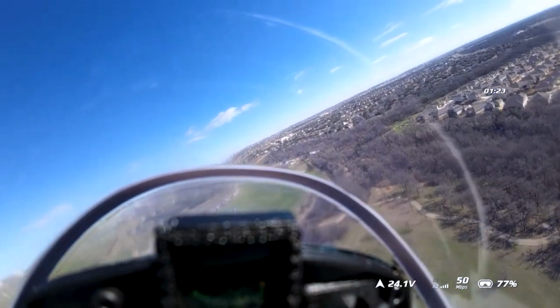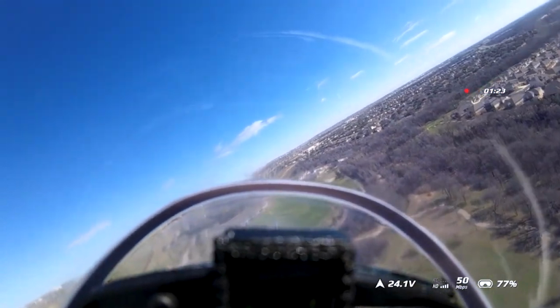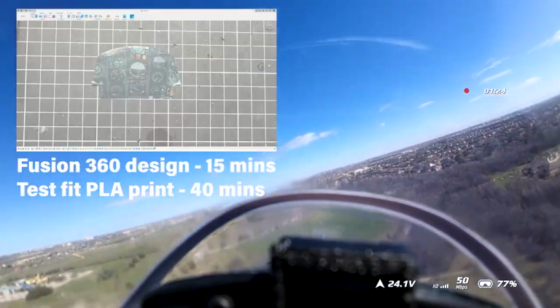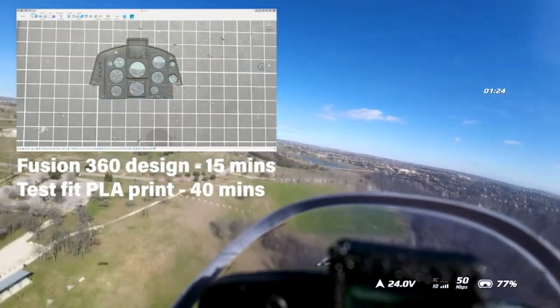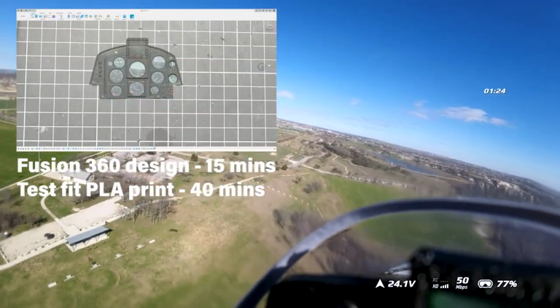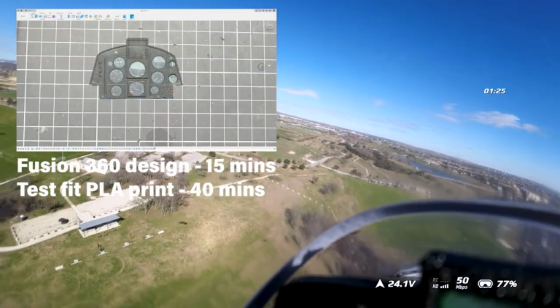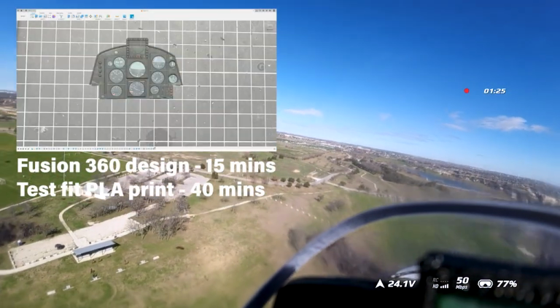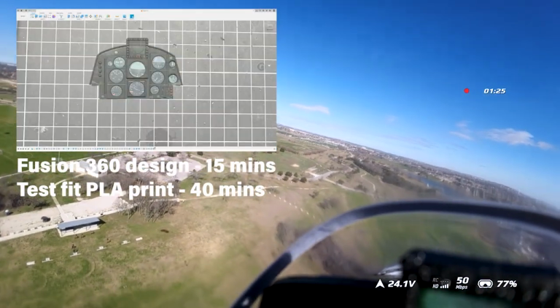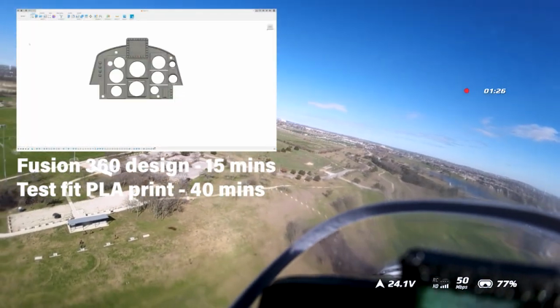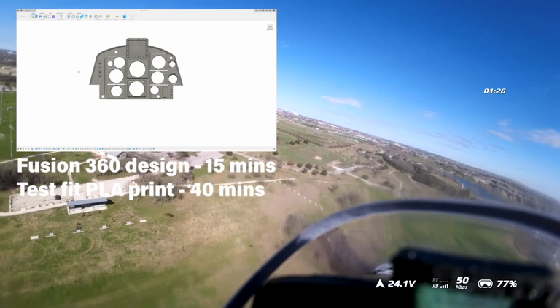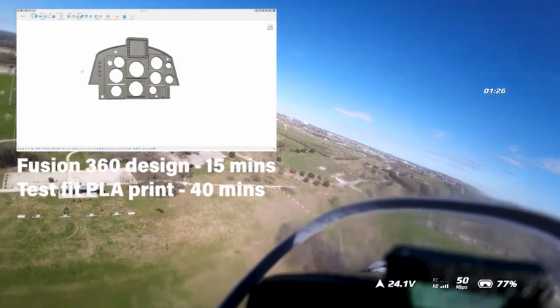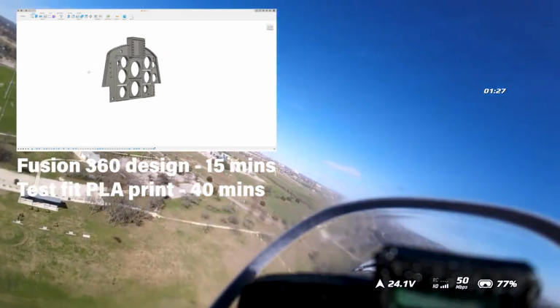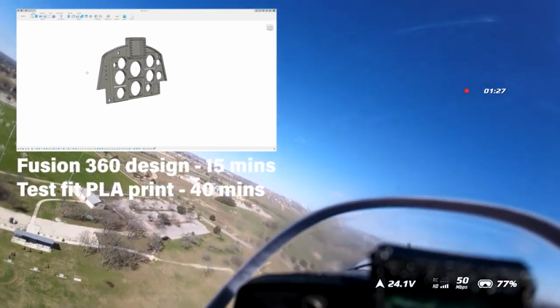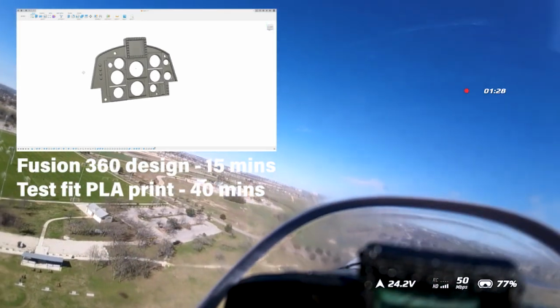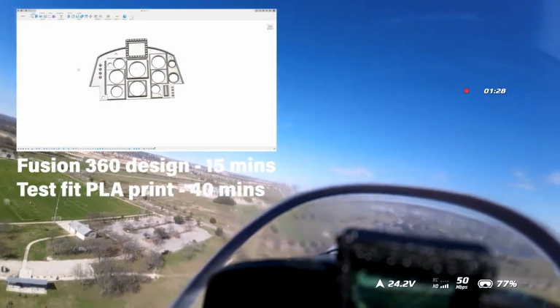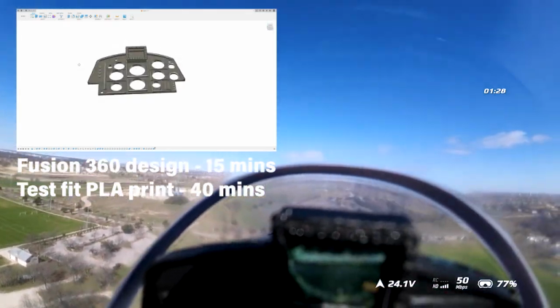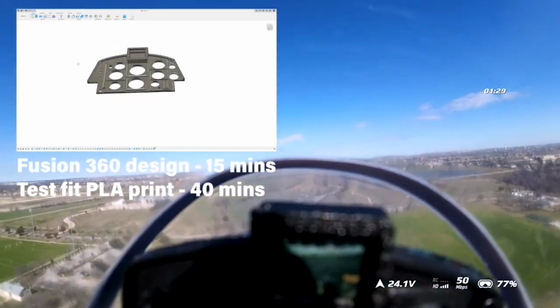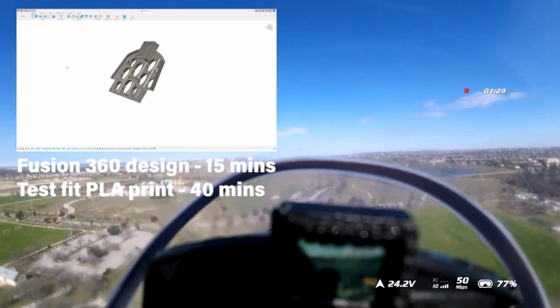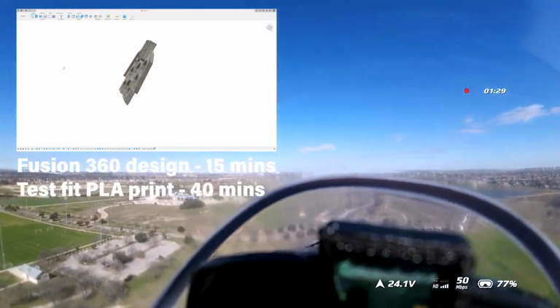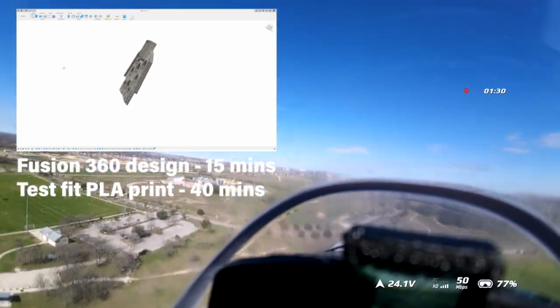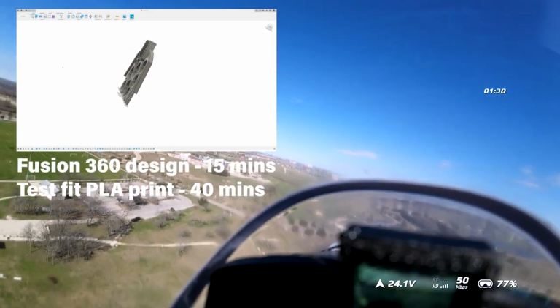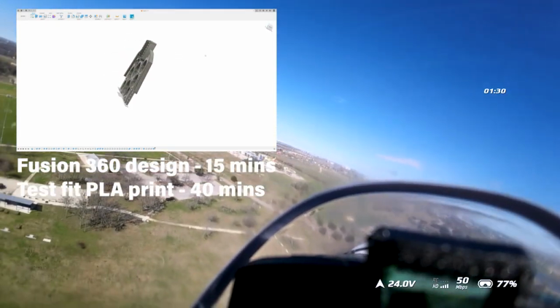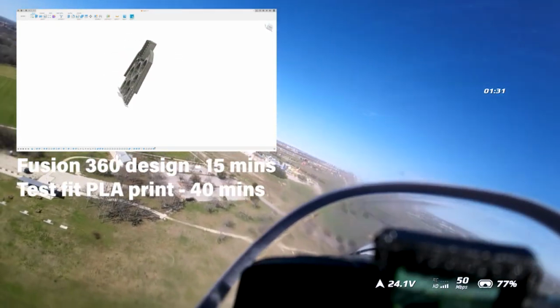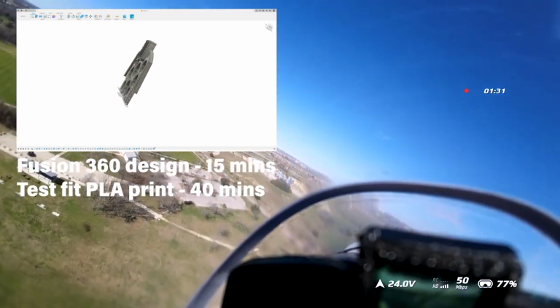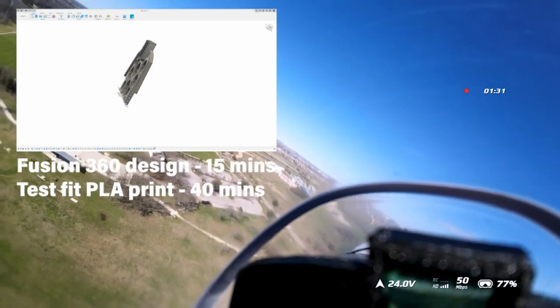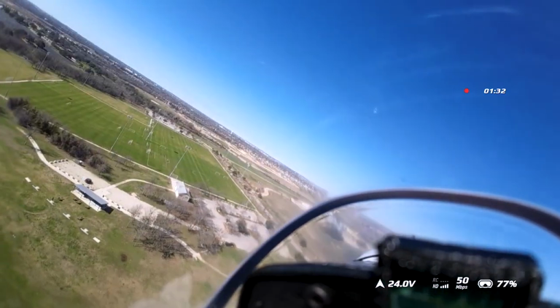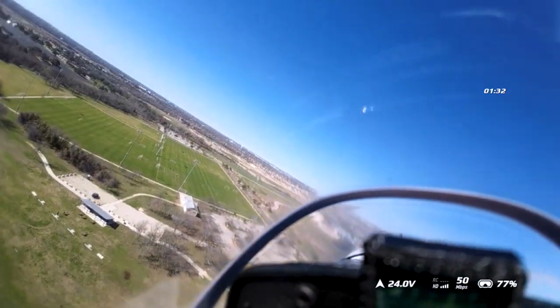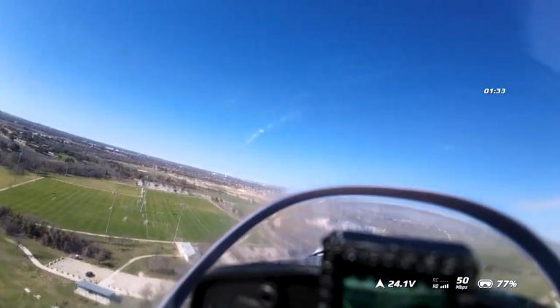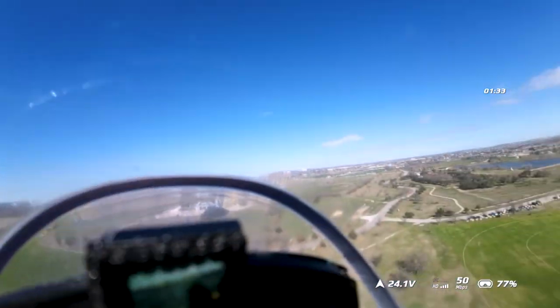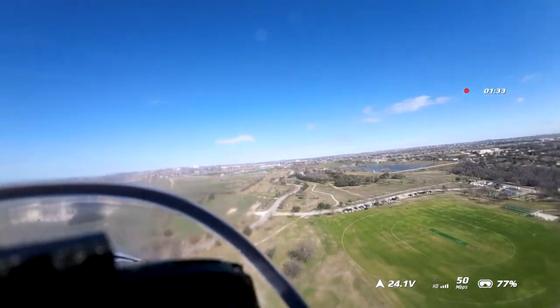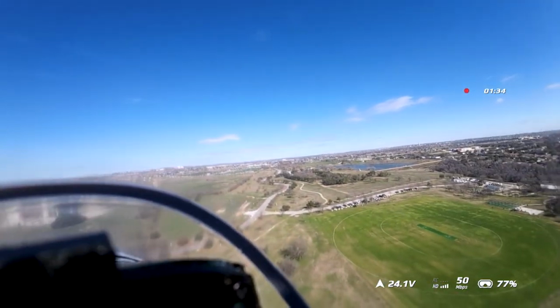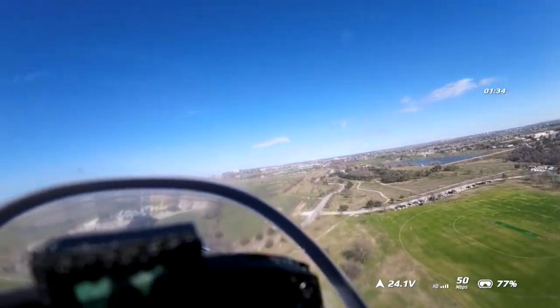So I can walk you guys through the dashboard here. I 3D printed a little makeshift dashboard because I hate flying in these things with just the sticker there — I kind of feel like it takes away the immersion.